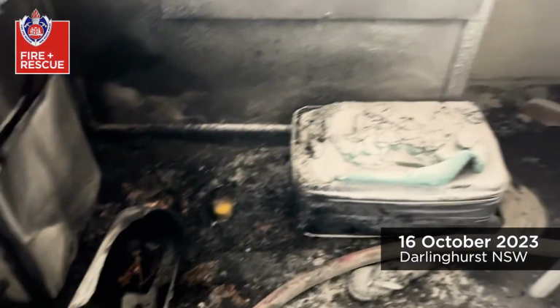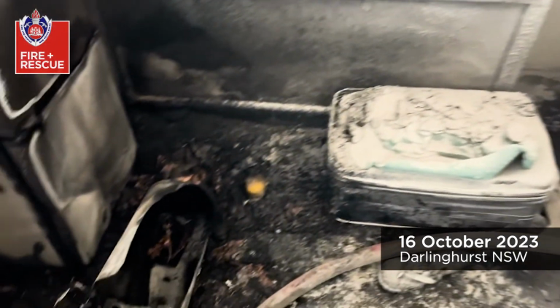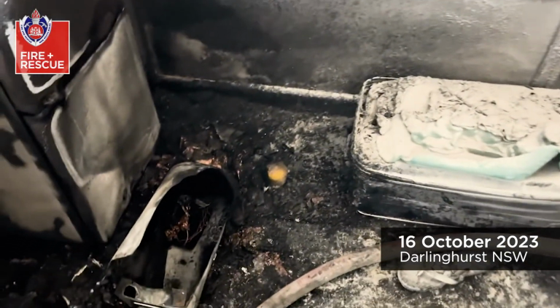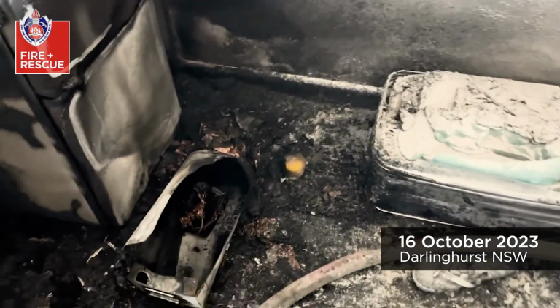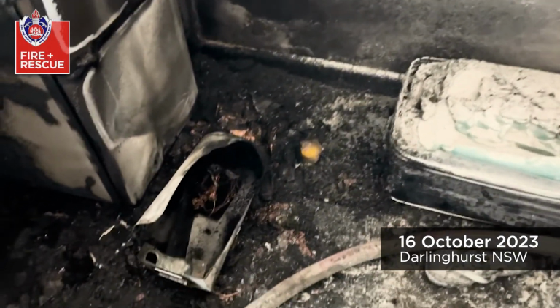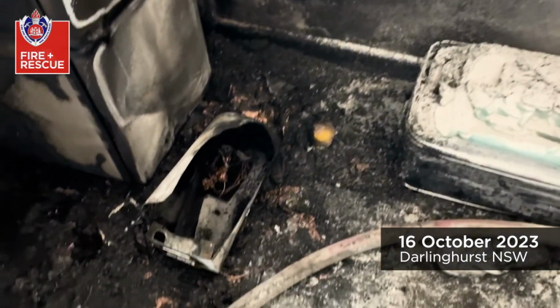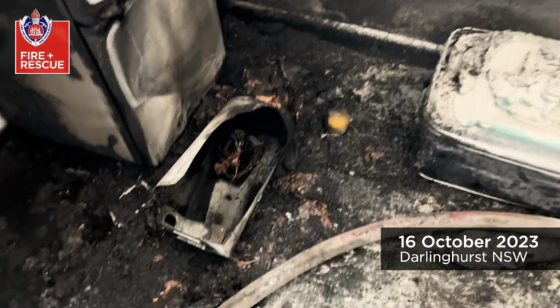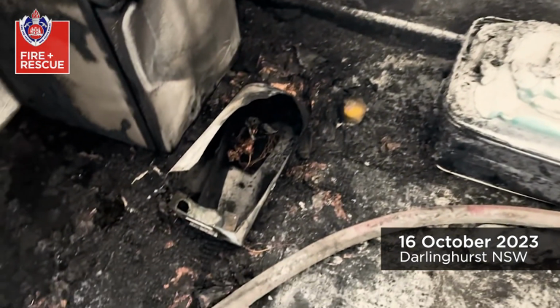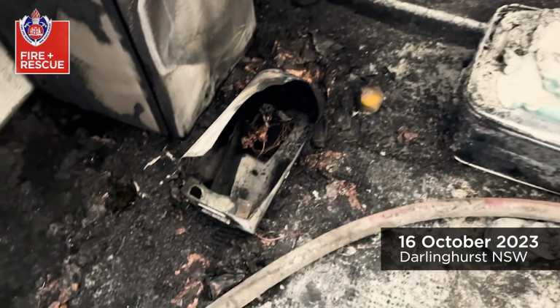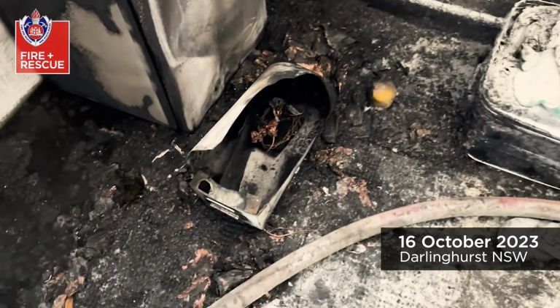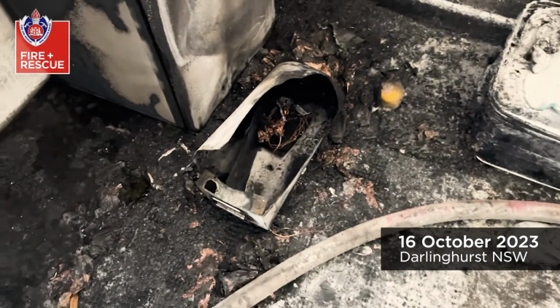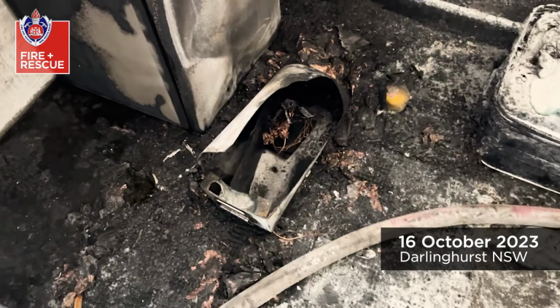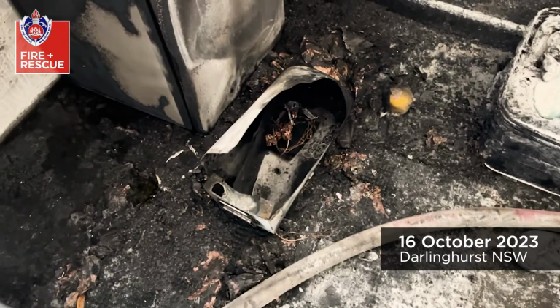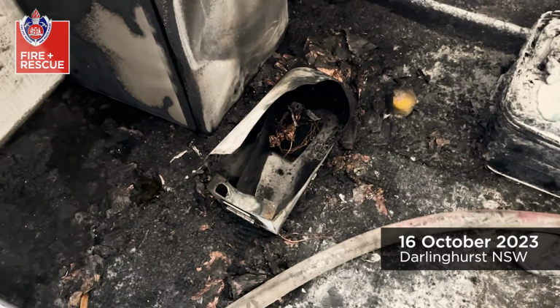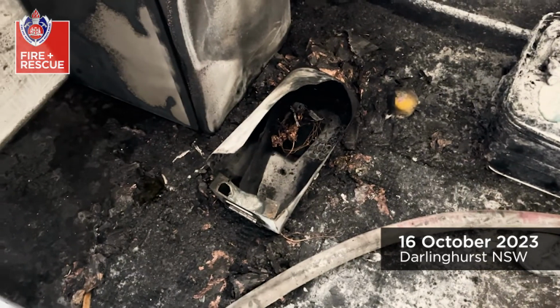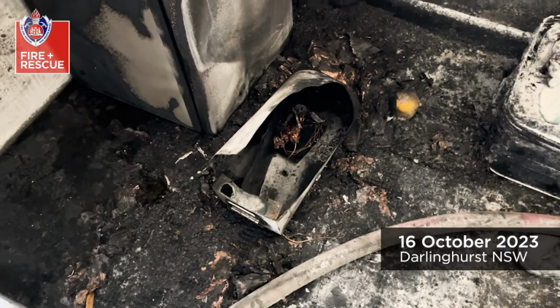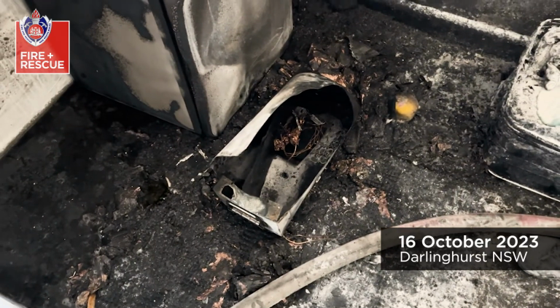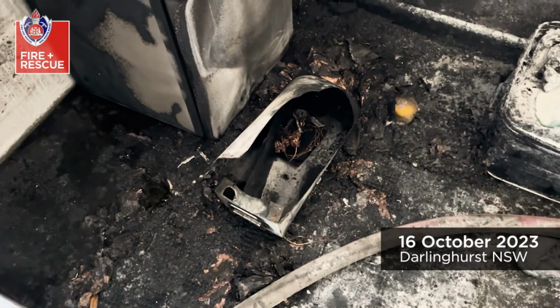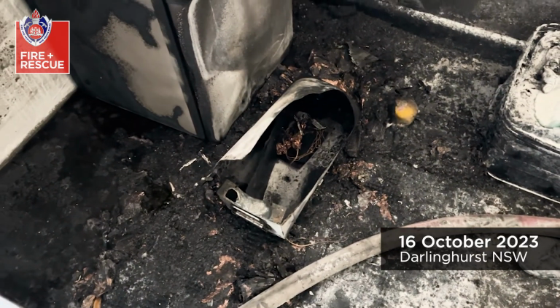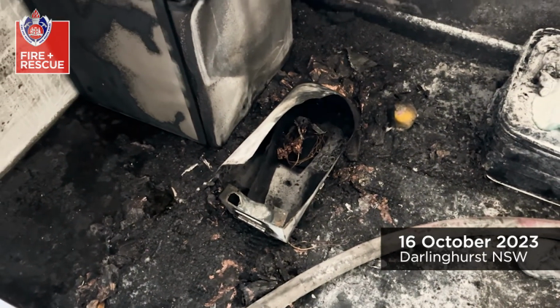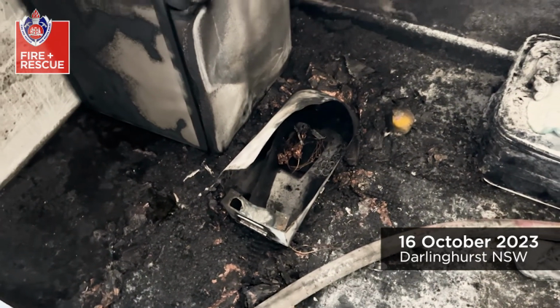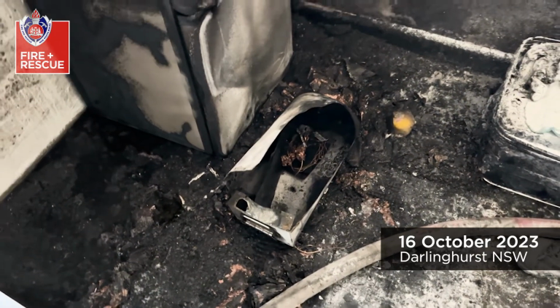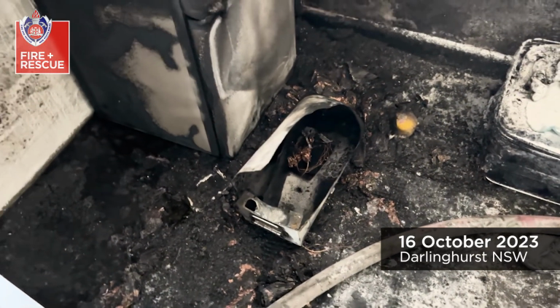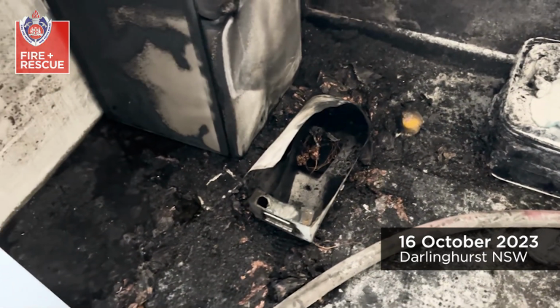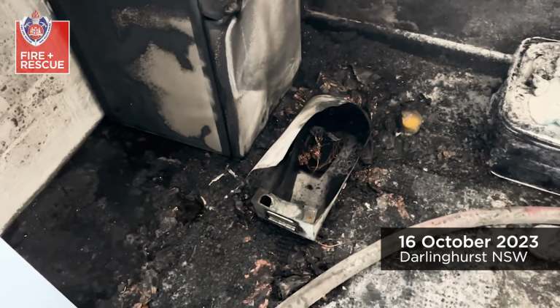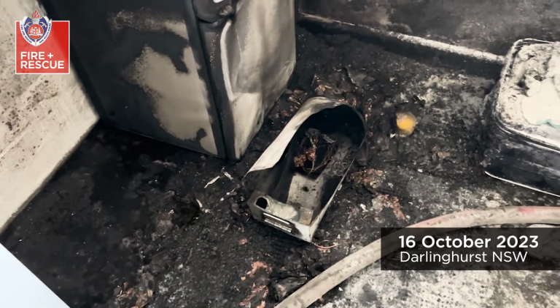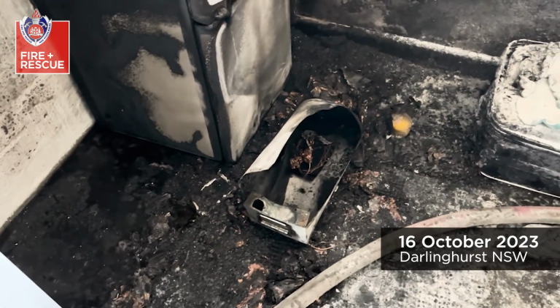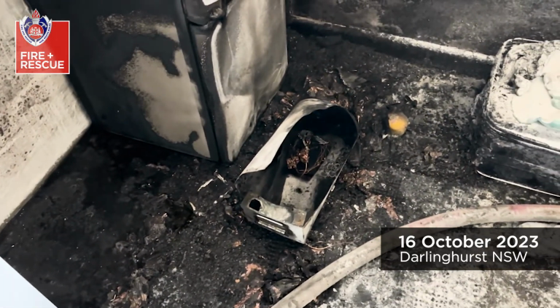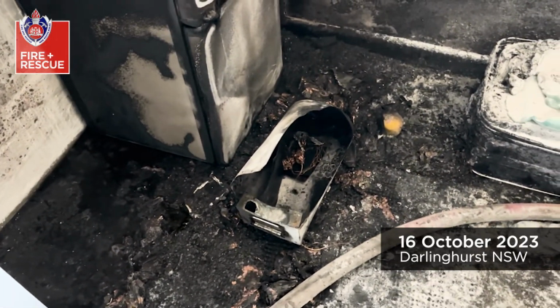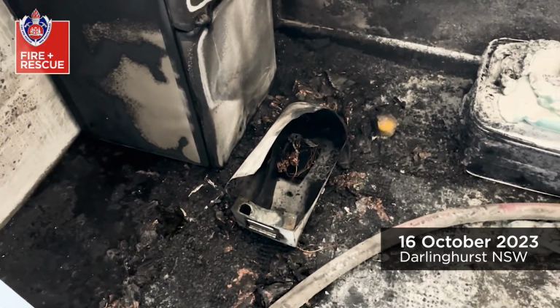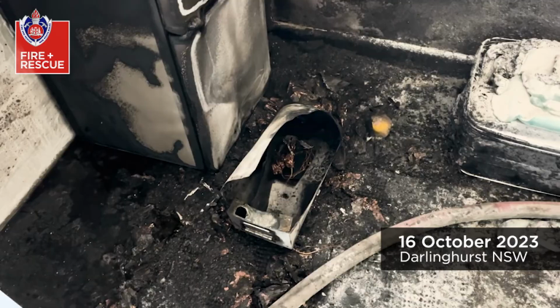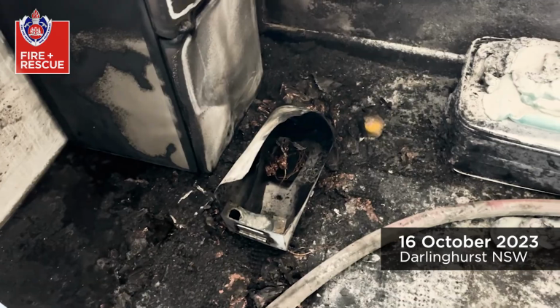Initial firefighting was done by the manager of the building — it's a good job — and then fire rescue crews came in and extinguished the rest of the blaze.